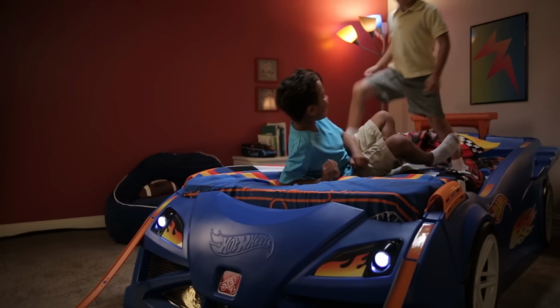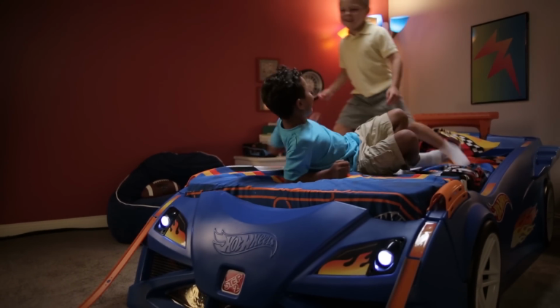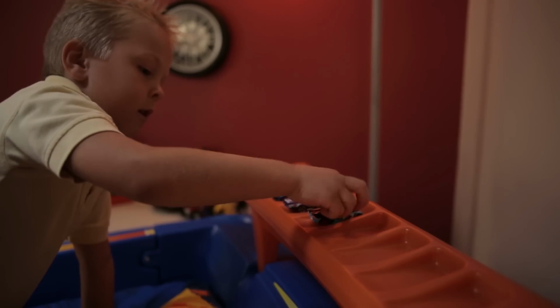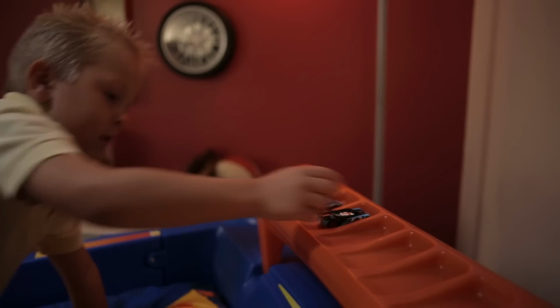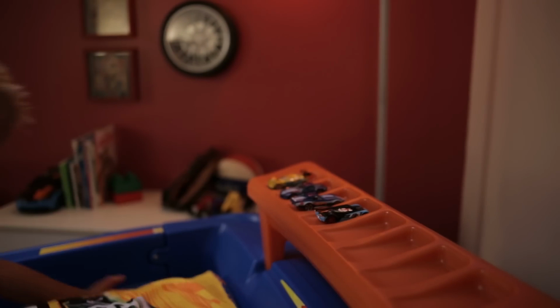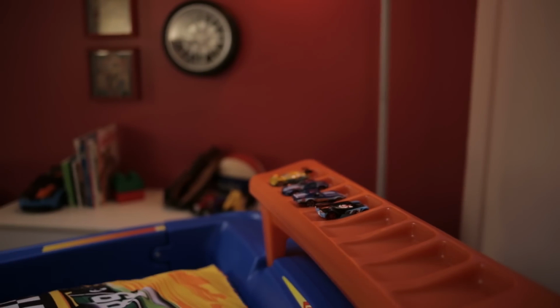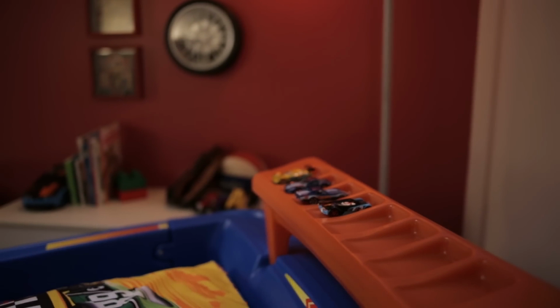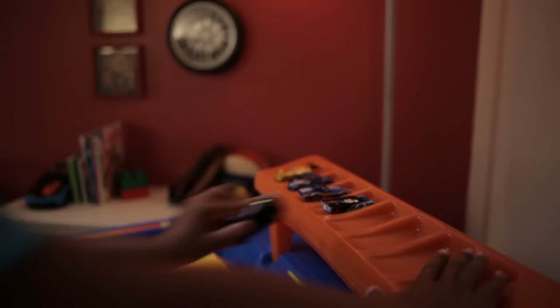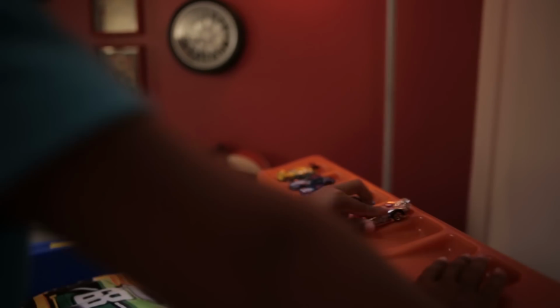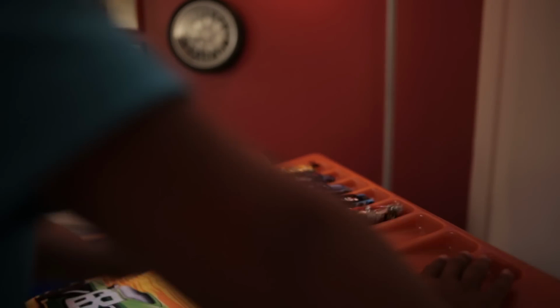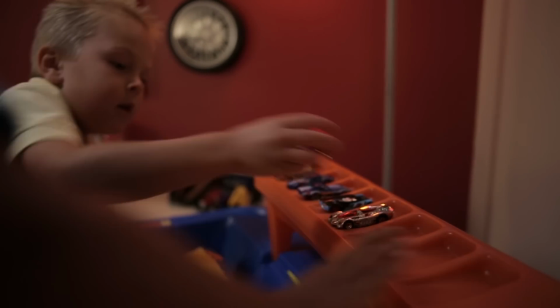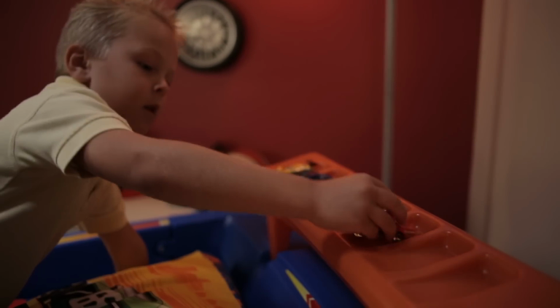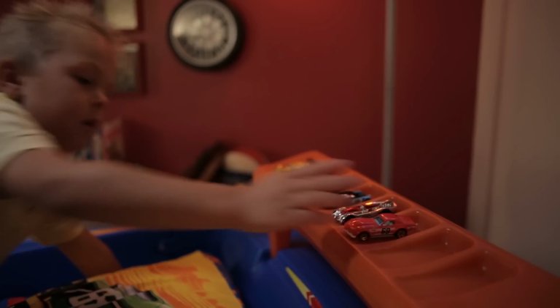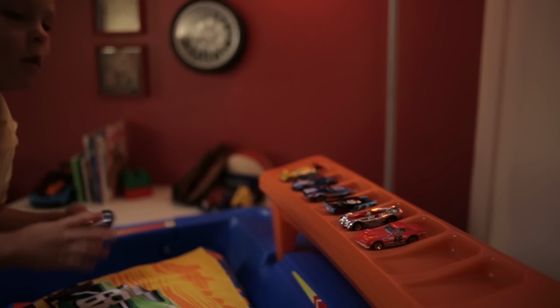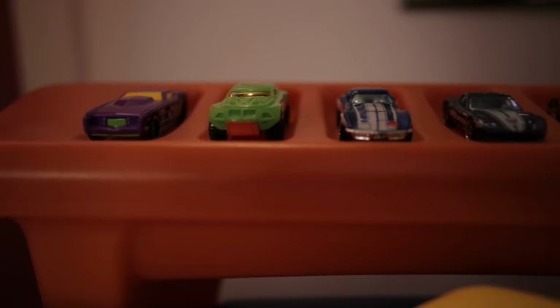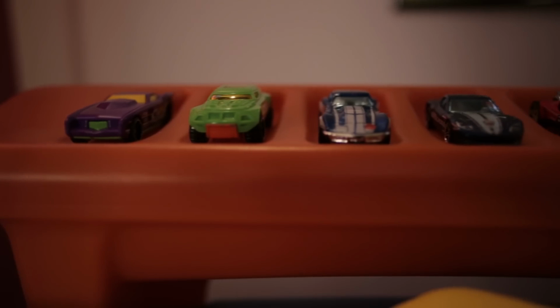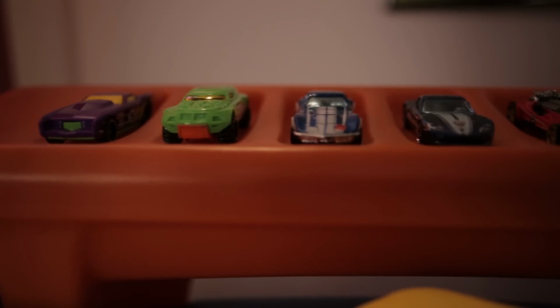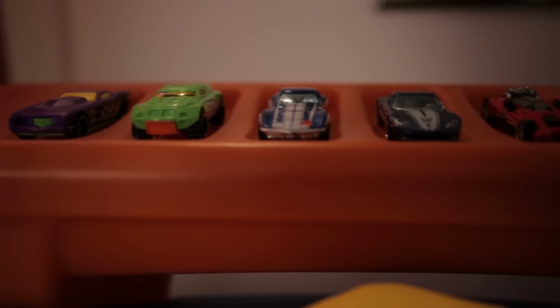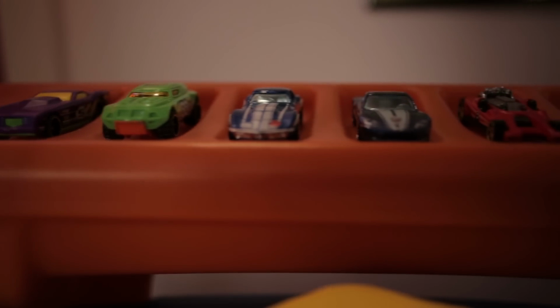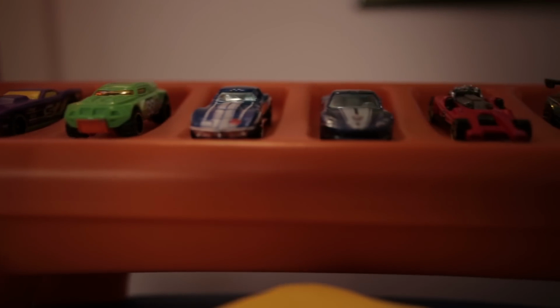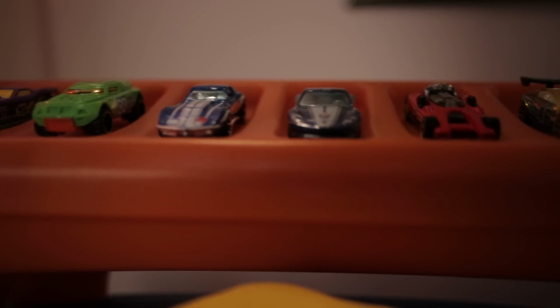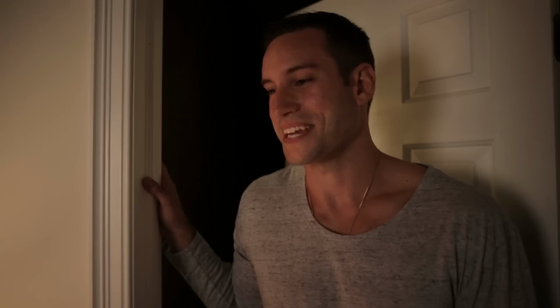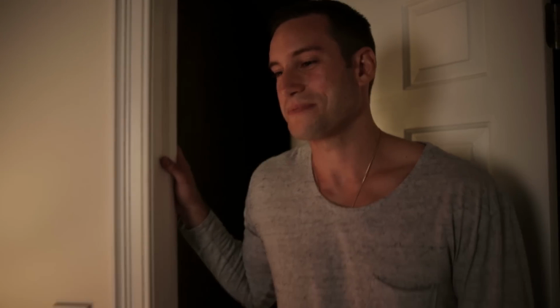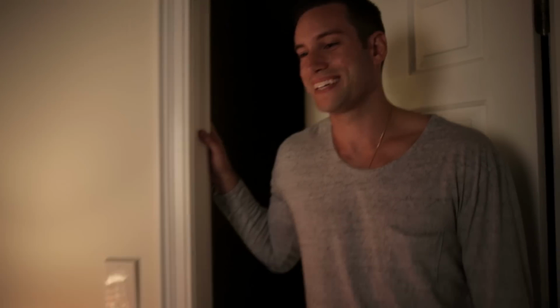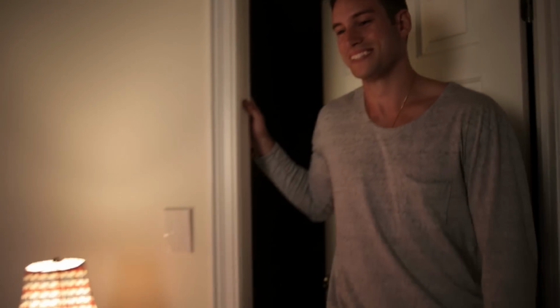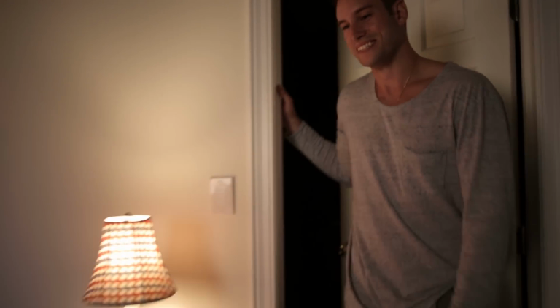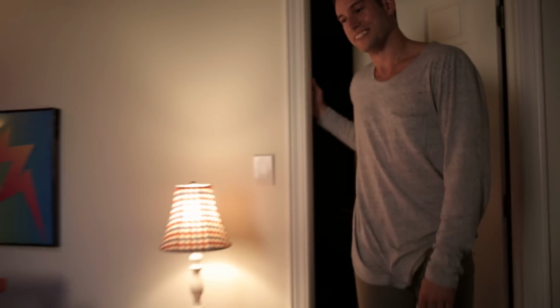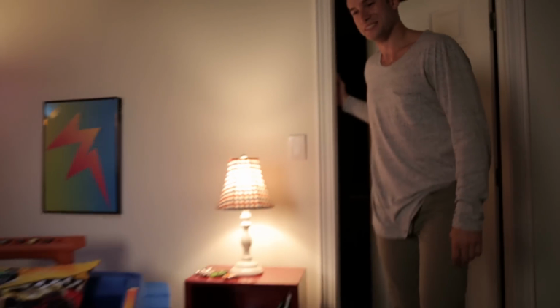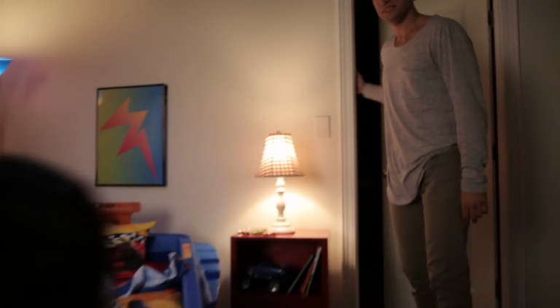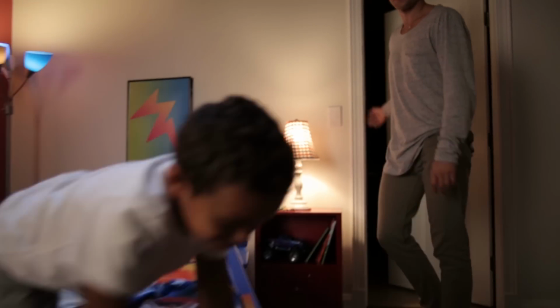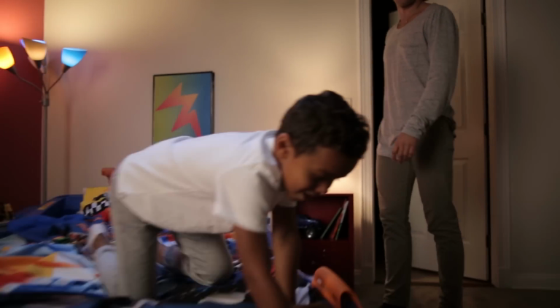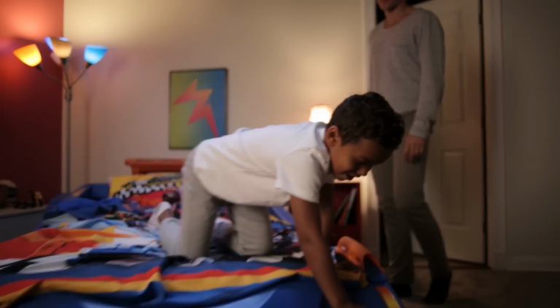And when the race is over, they can park their favorite Hot Wheels in the rear spoiler. Time for bed — here comes the pit crew.